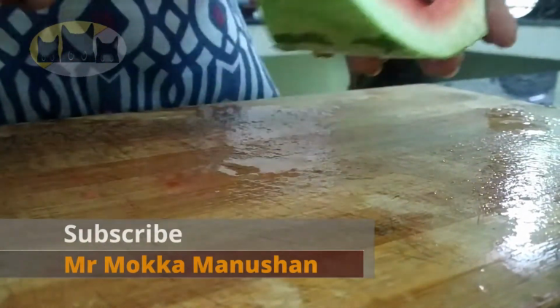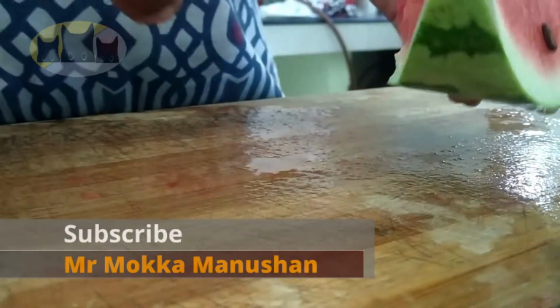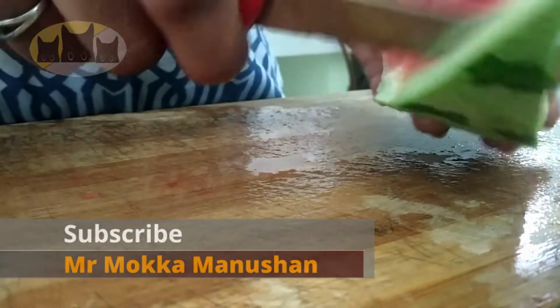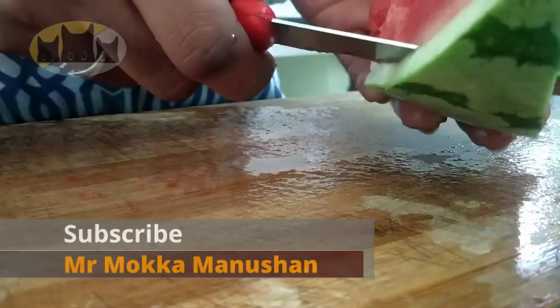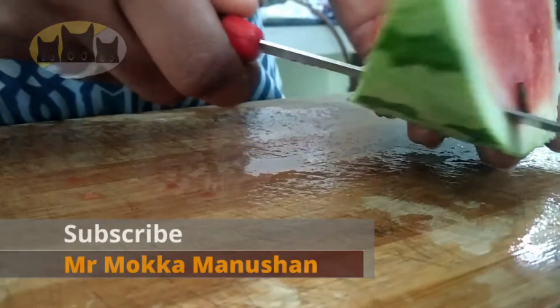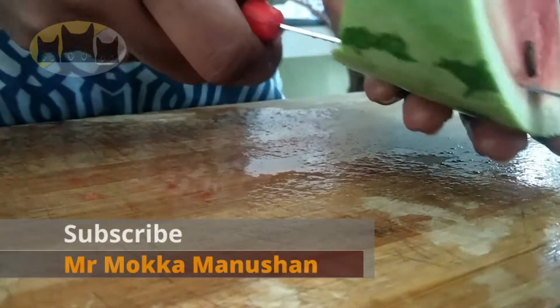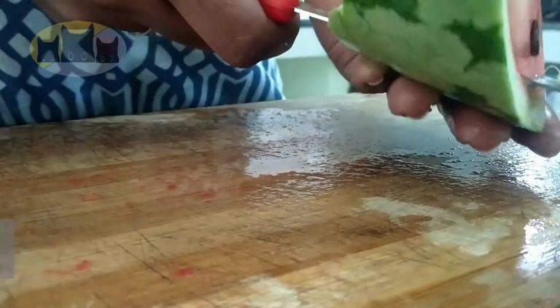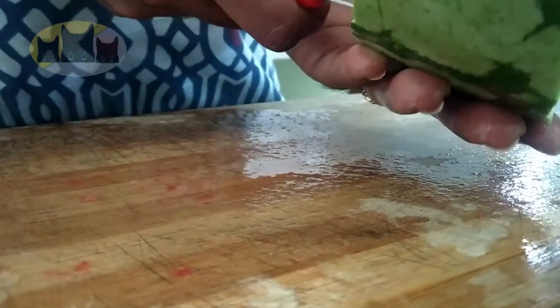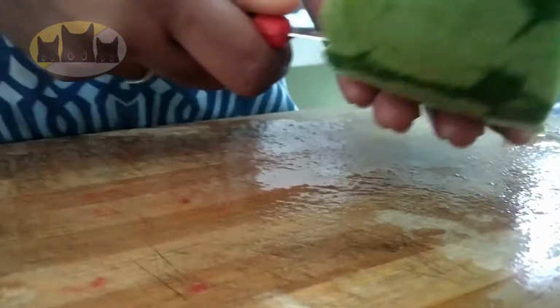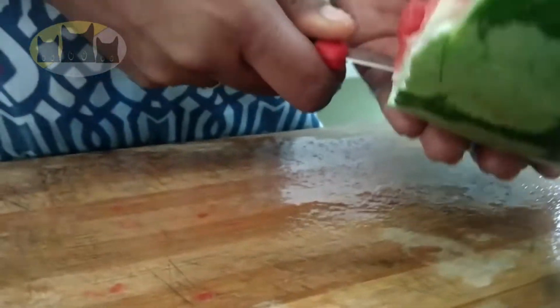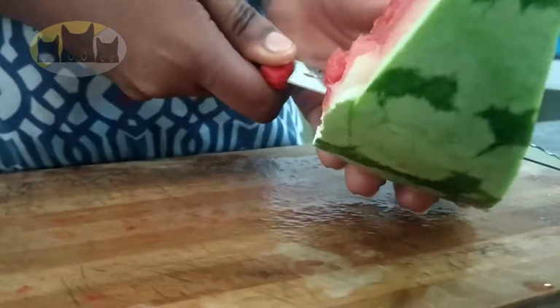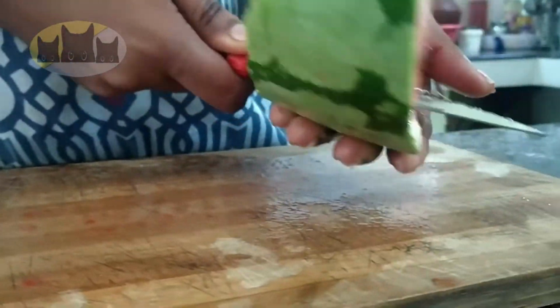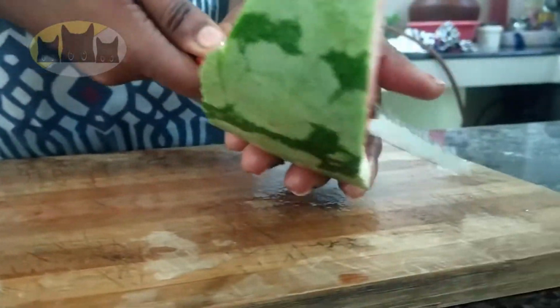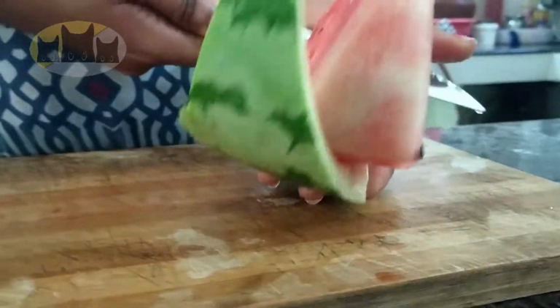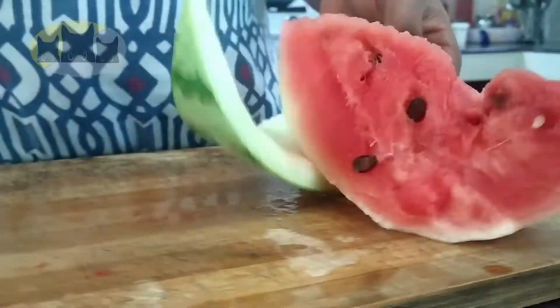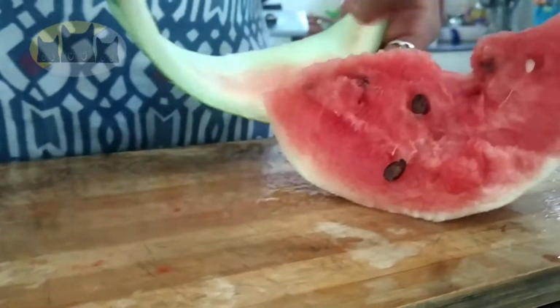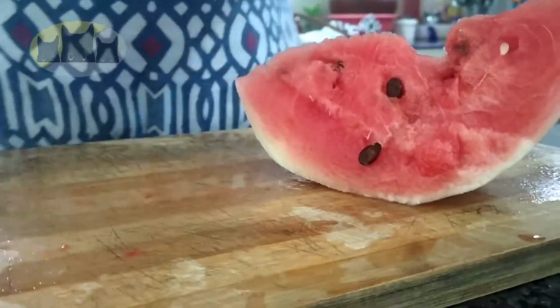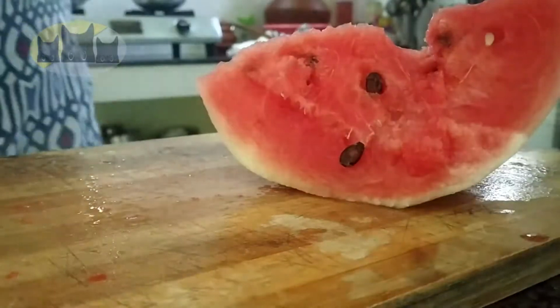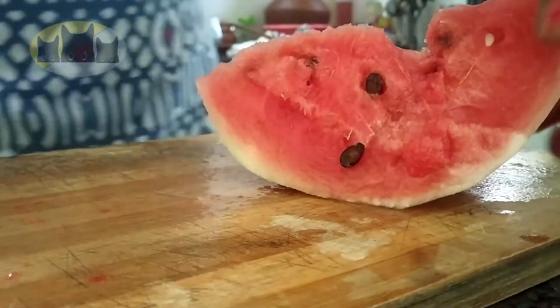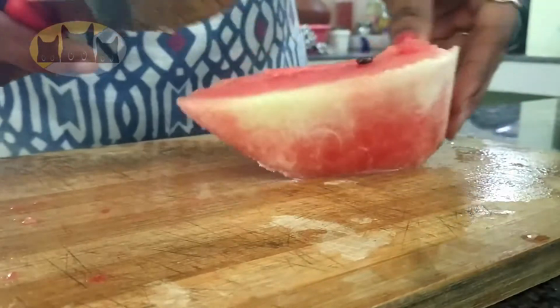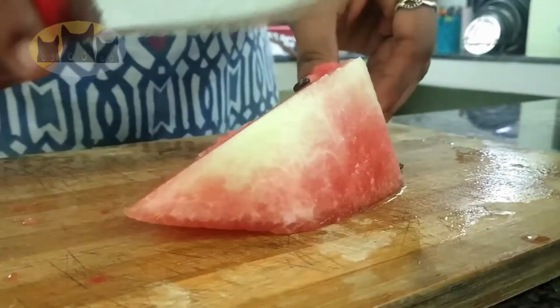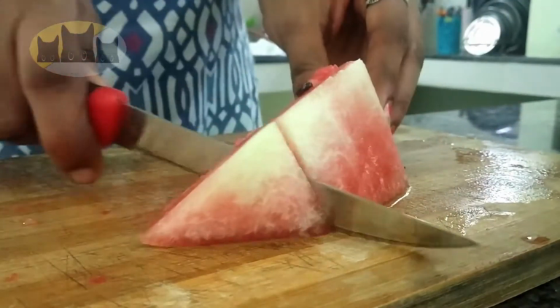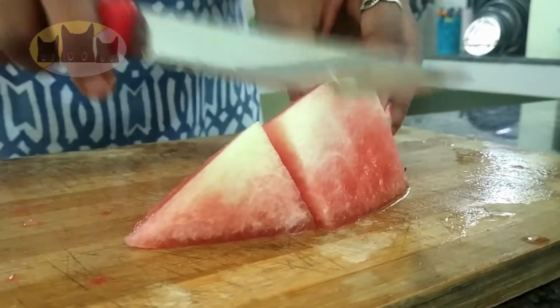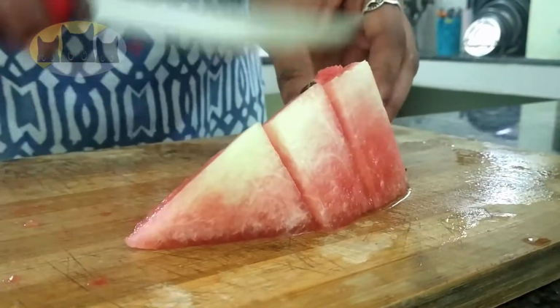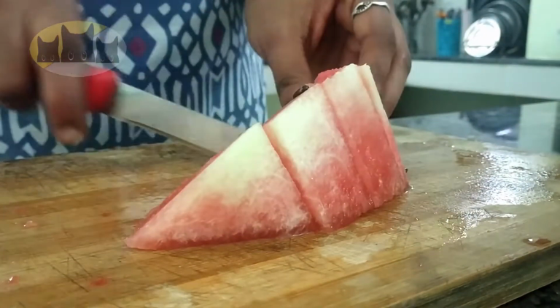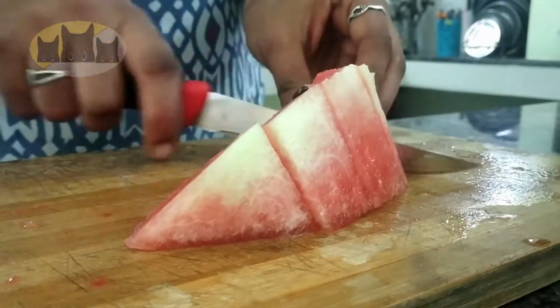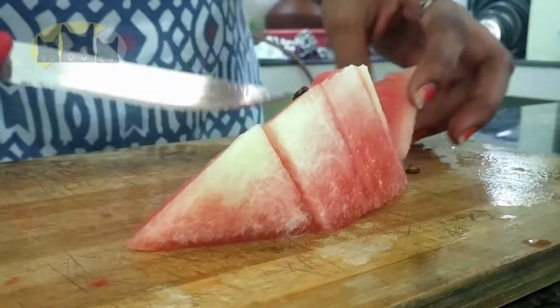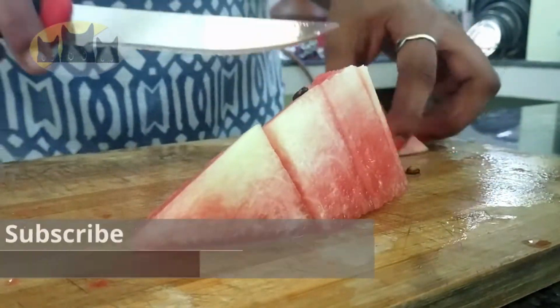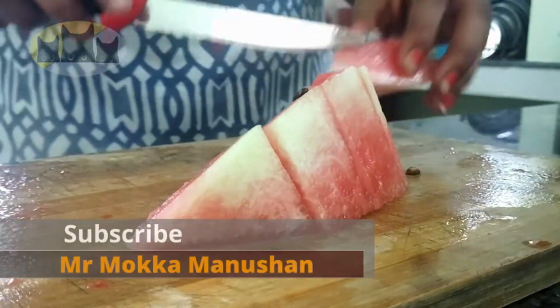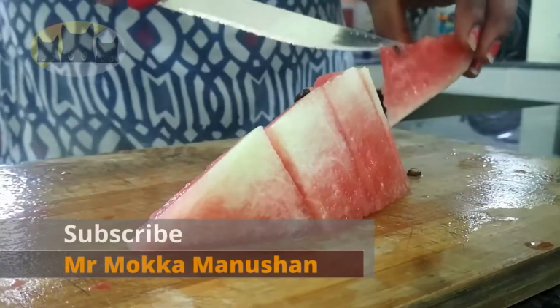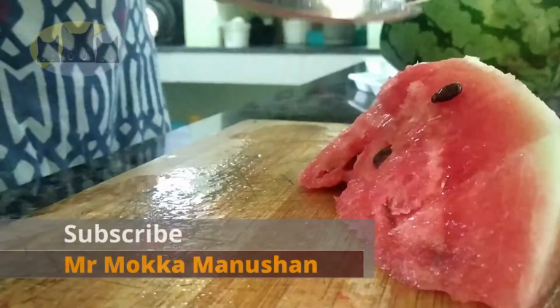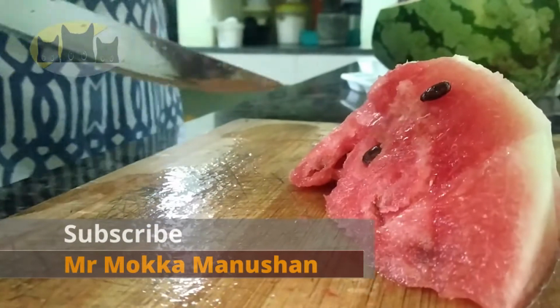Hi everyone, let's see how this is a very special Arabian Melon drink. This drink is very famous in Arab countries. That's why we have a very popular street food in Mumbai in India. This drink is very popular.